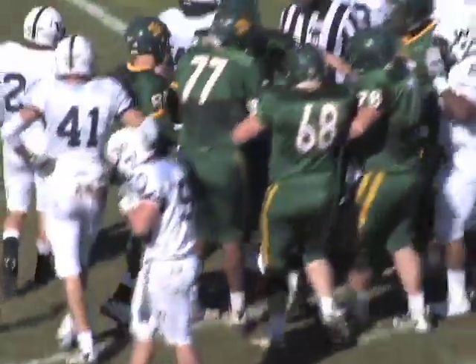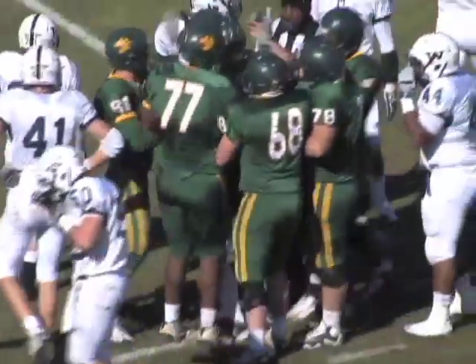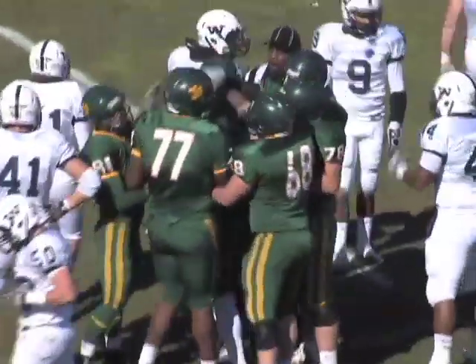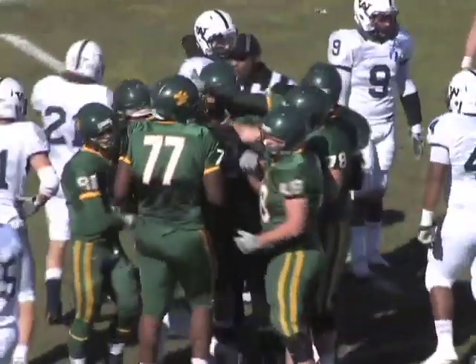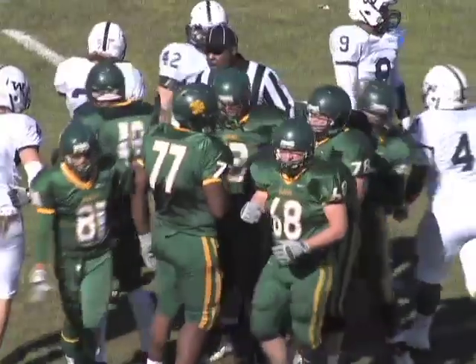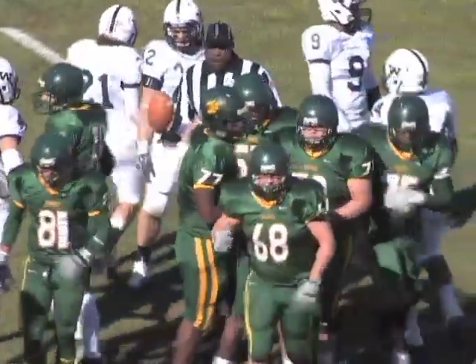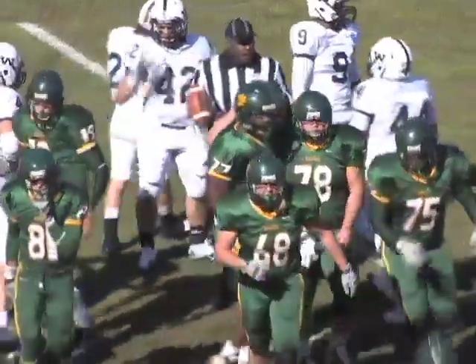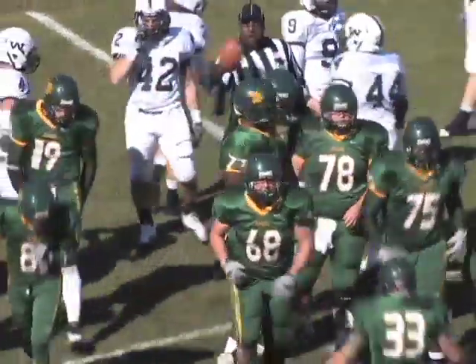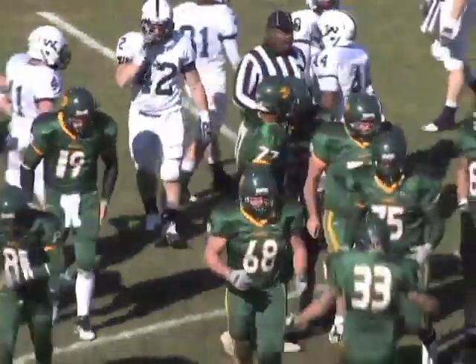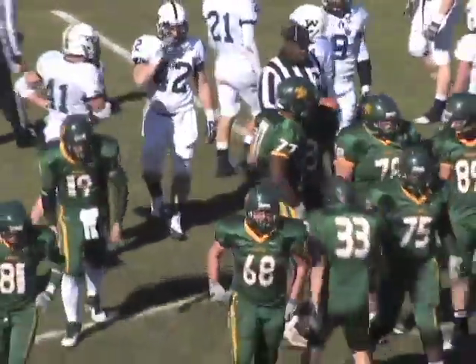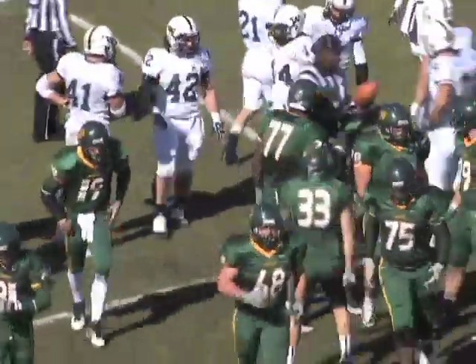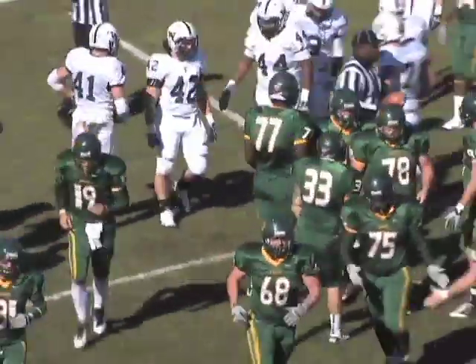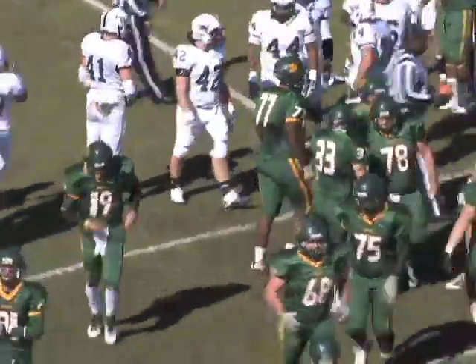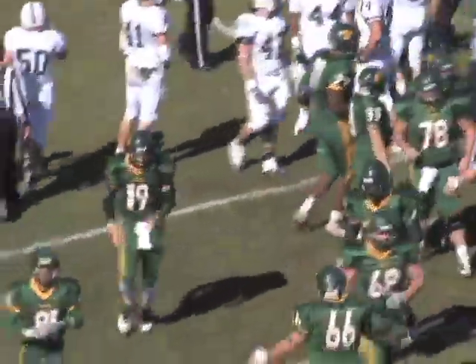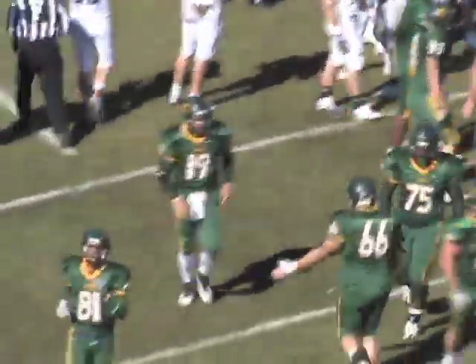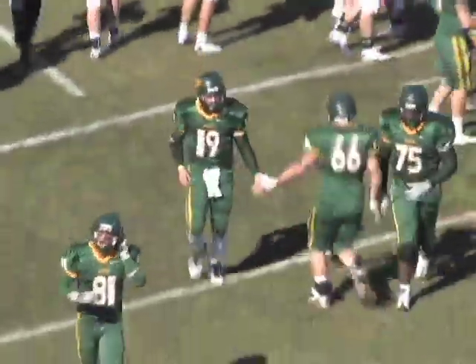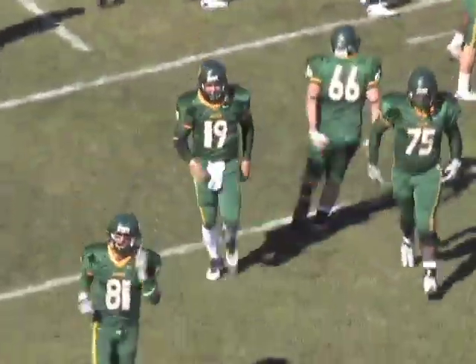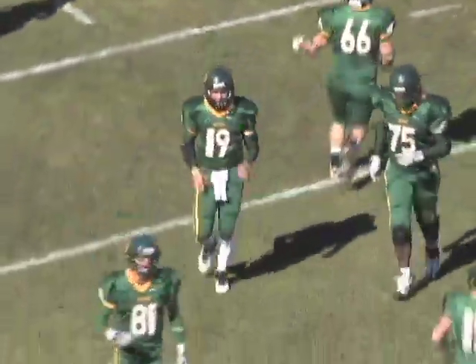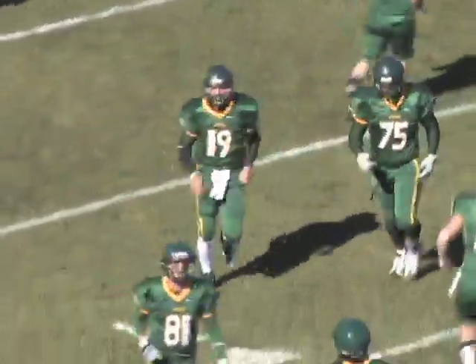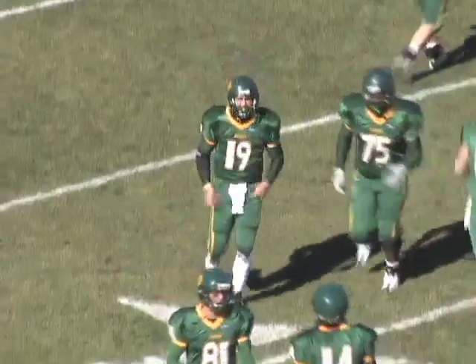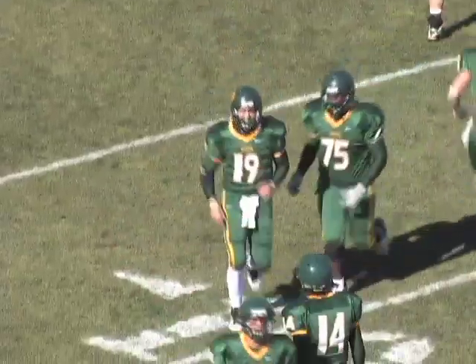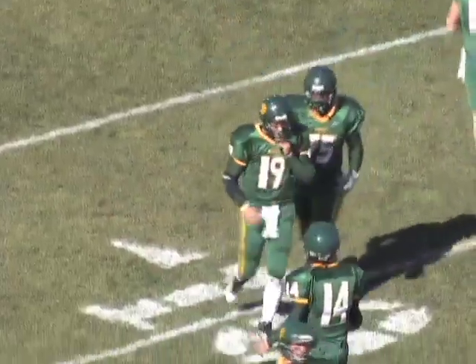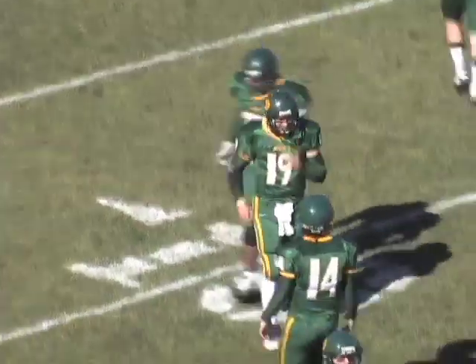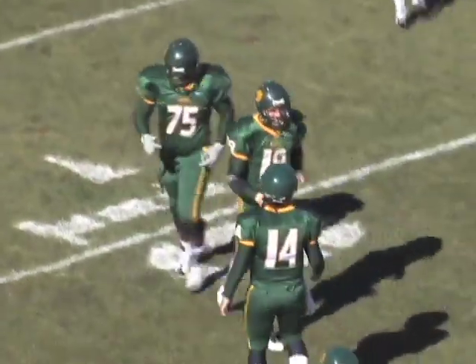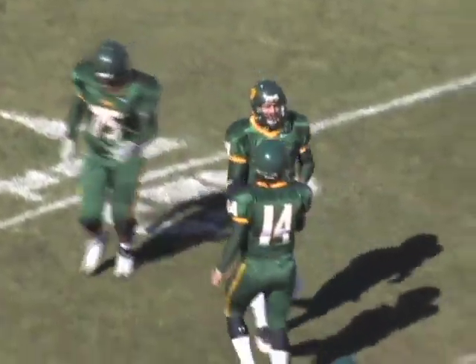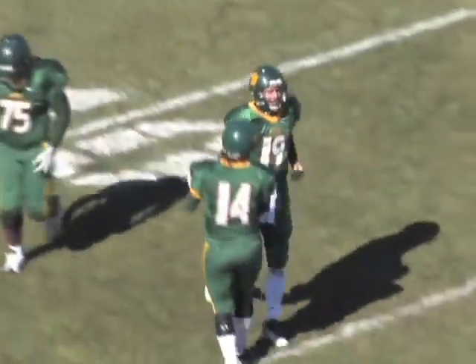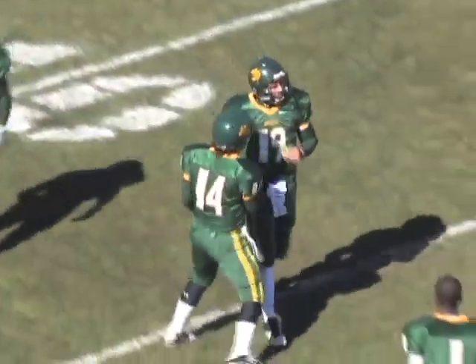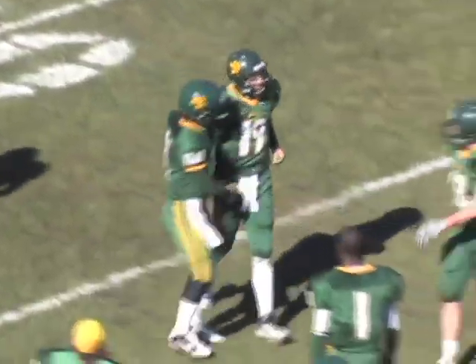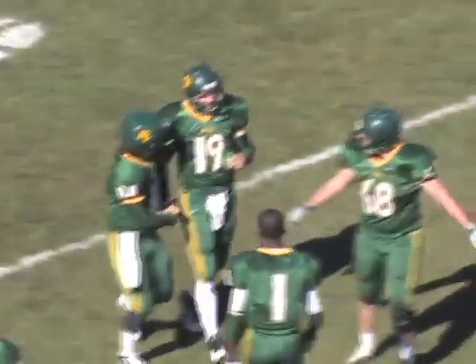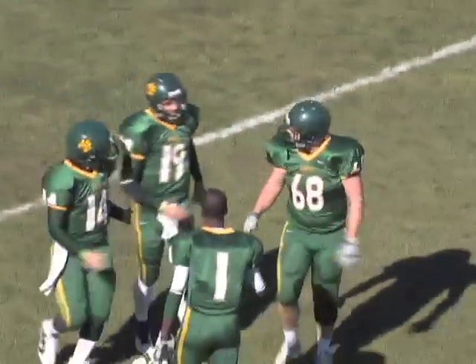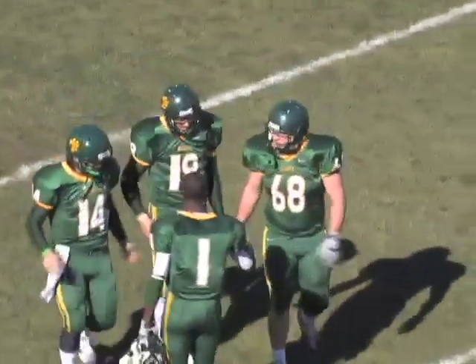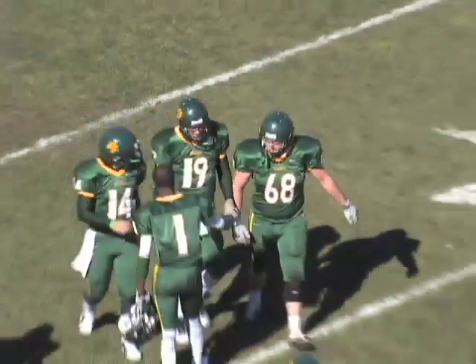That's a complimentary play to when they go quads or four-wides and try to hit Cody — read the safety. A complimentary play to that is the quarterback draw. It looks like an empty set.